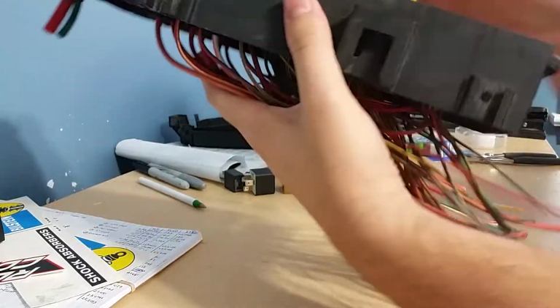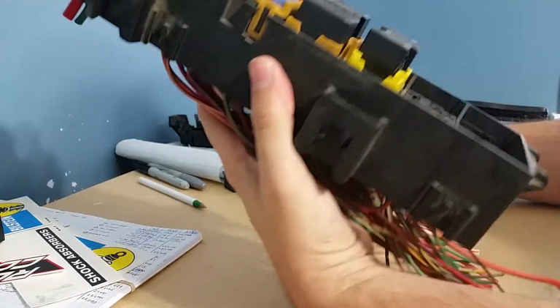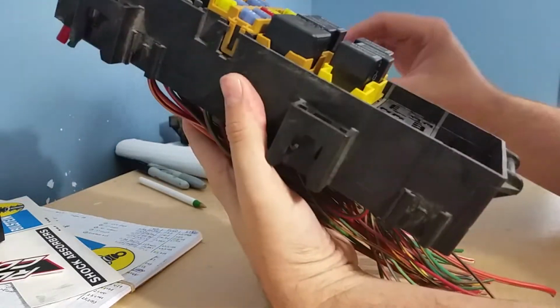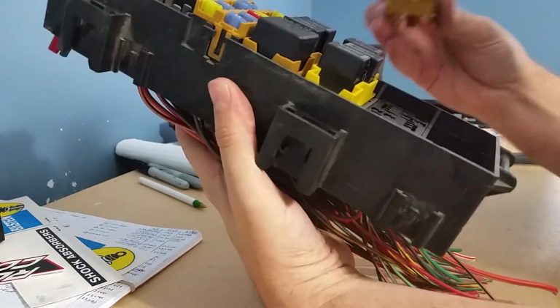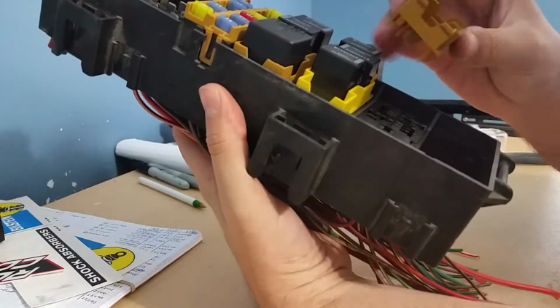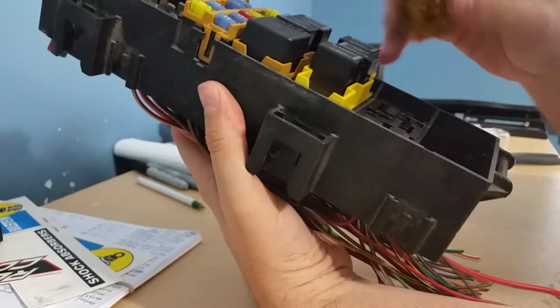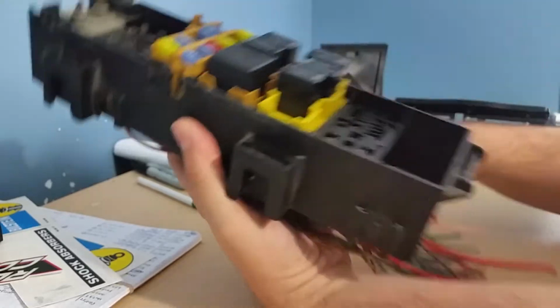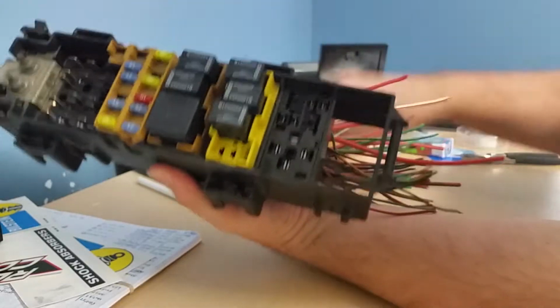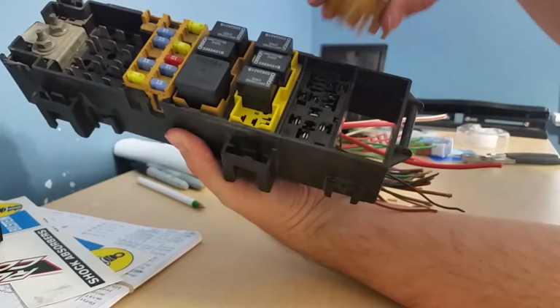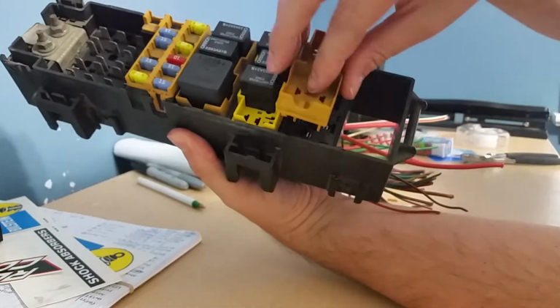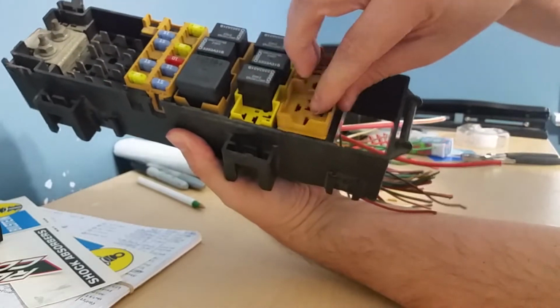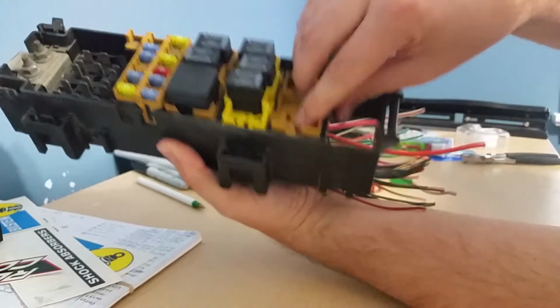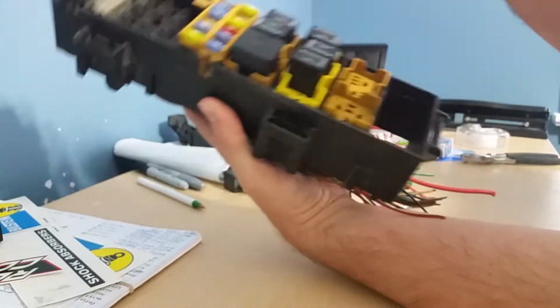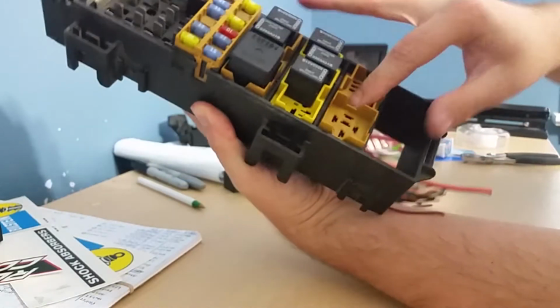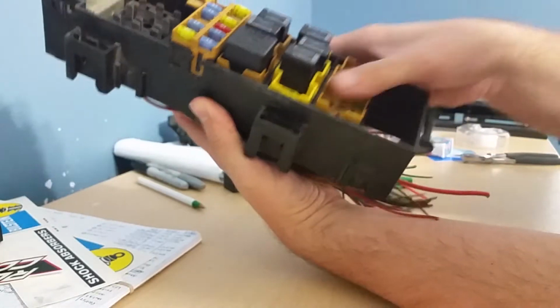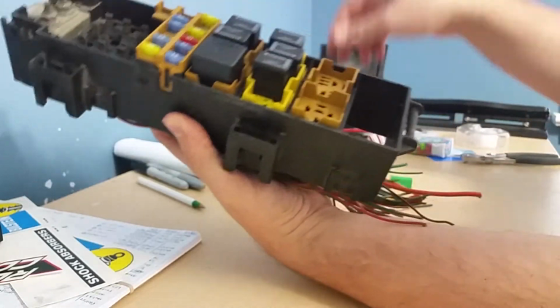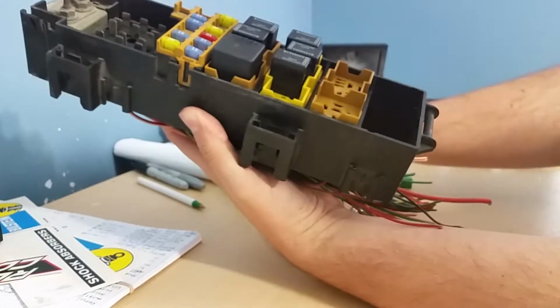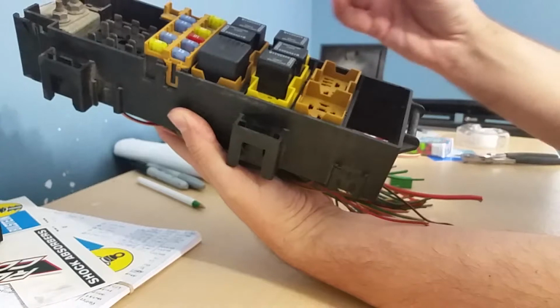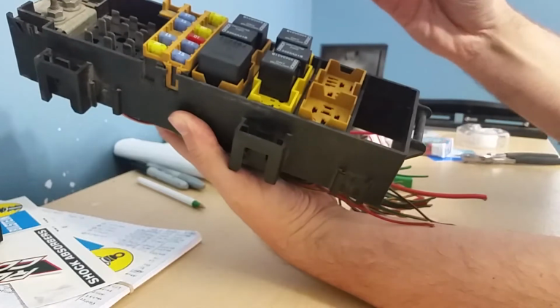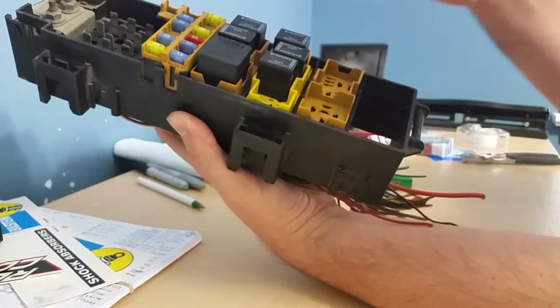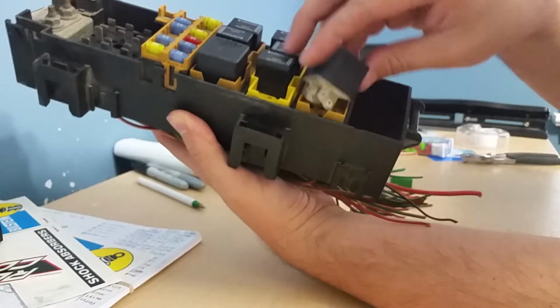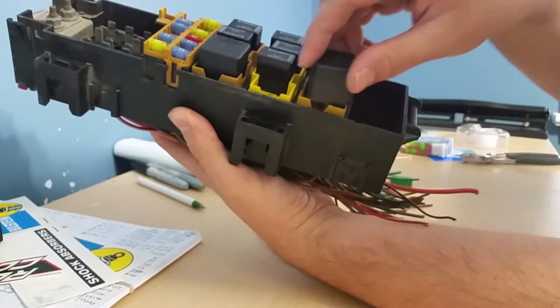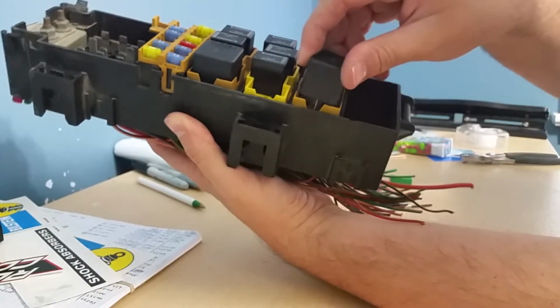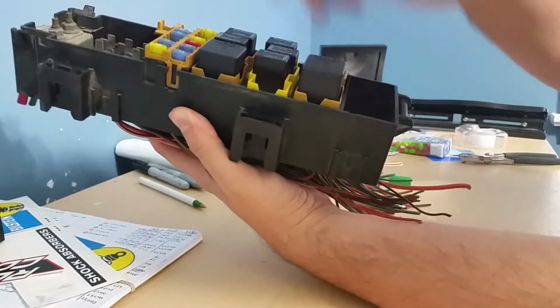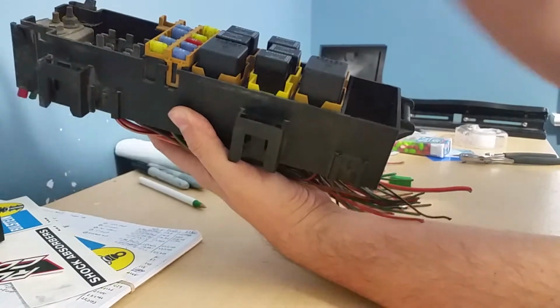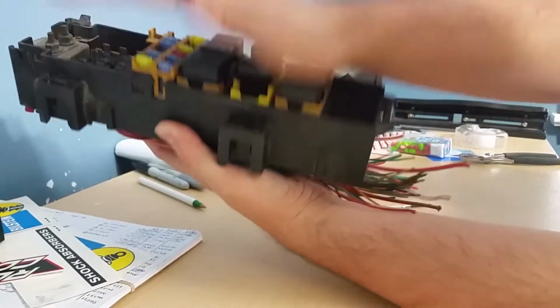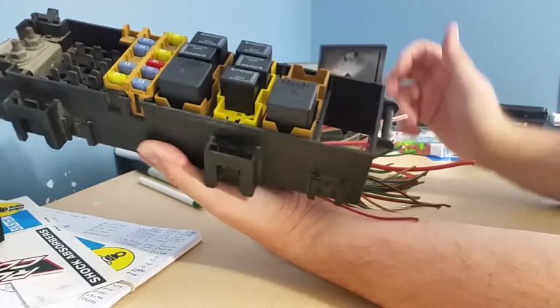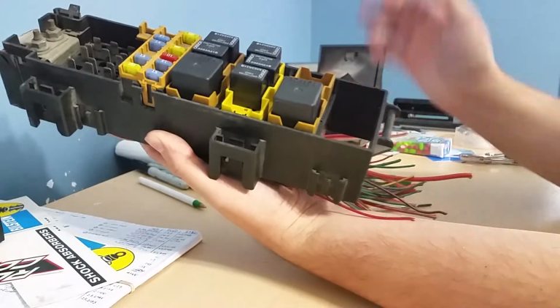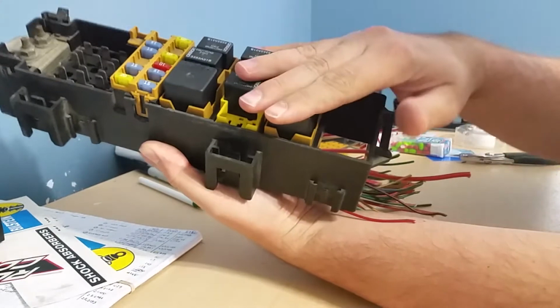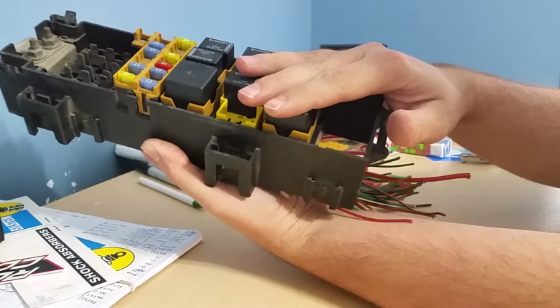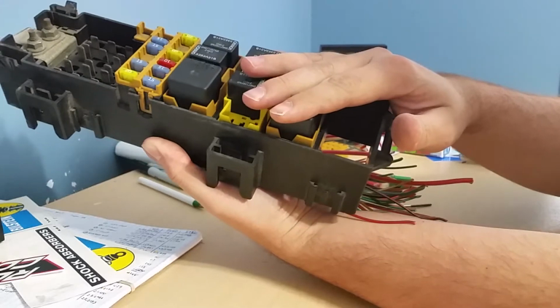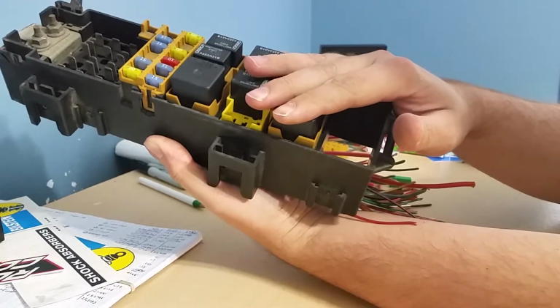You're ready to go. Put this right back in, and then you can stick your fuses and relays whenever you want right back in, and that's how you have auxiliary circuits.